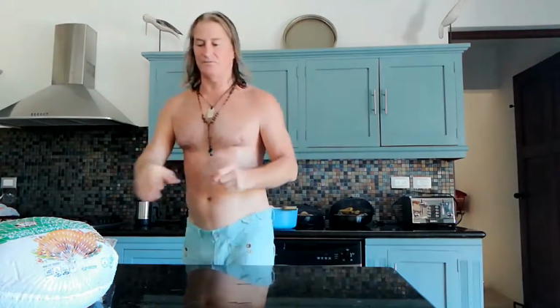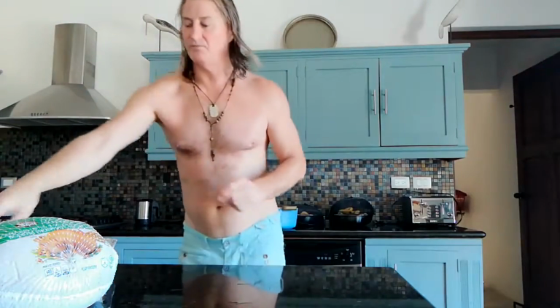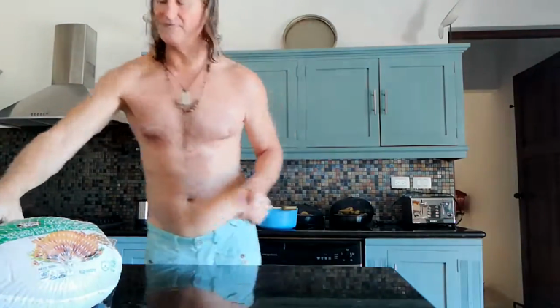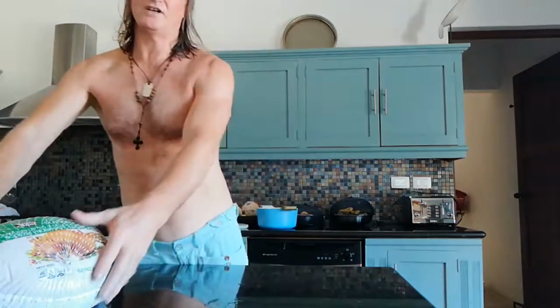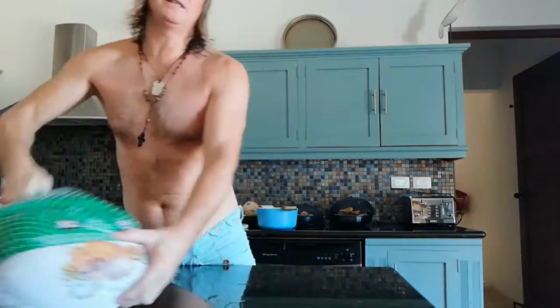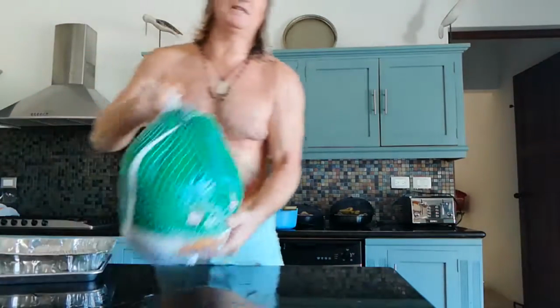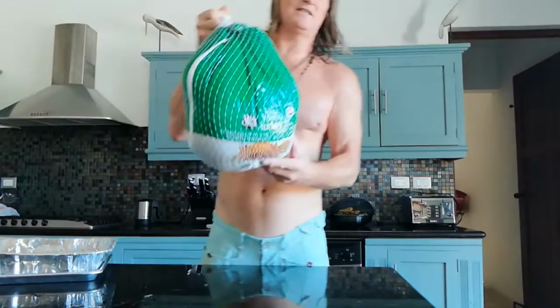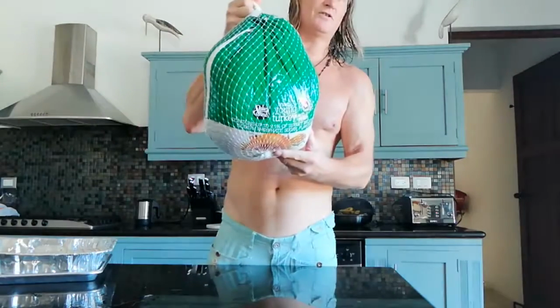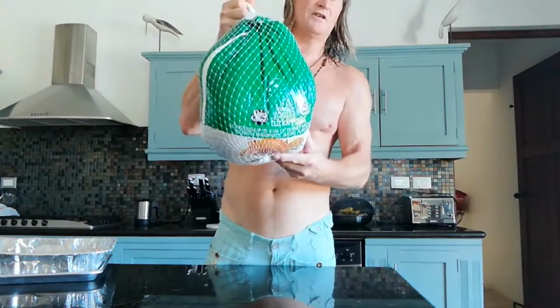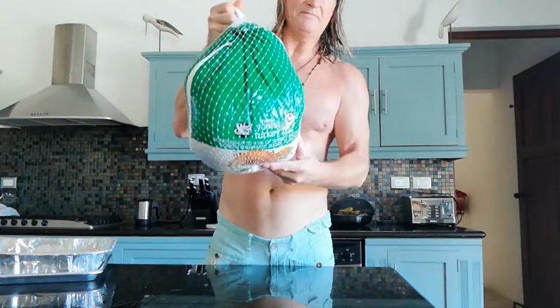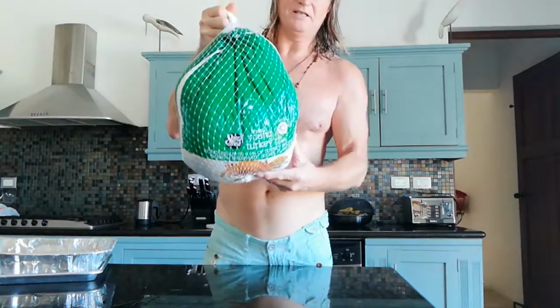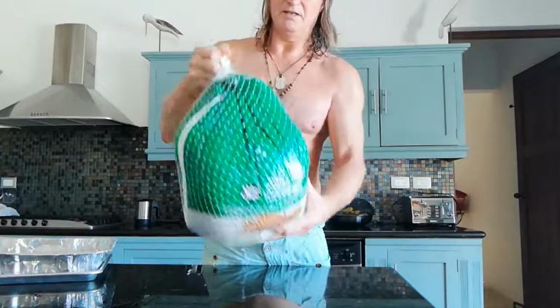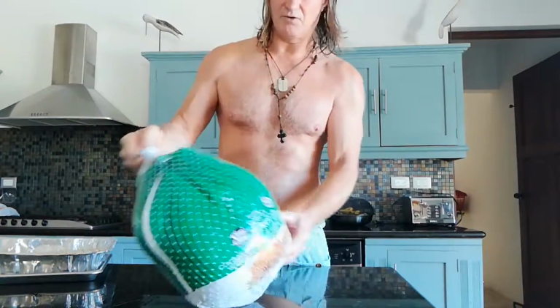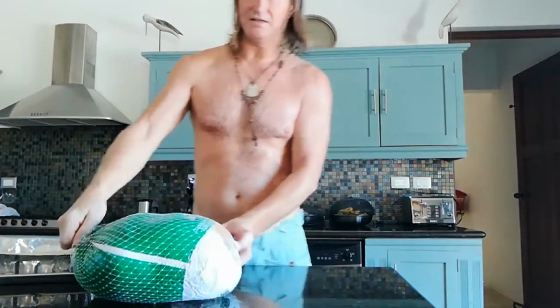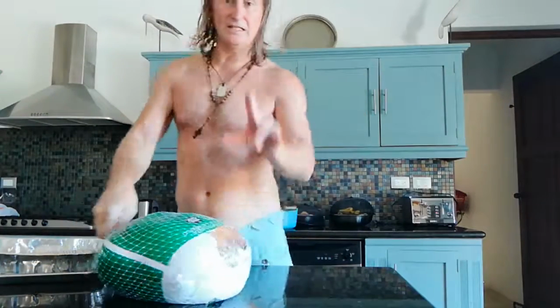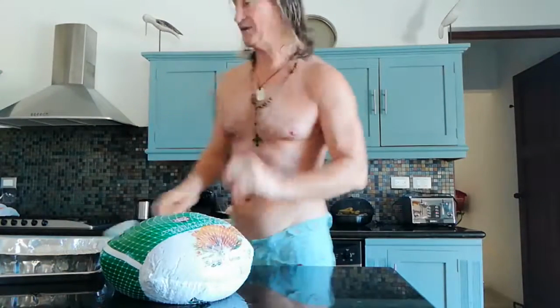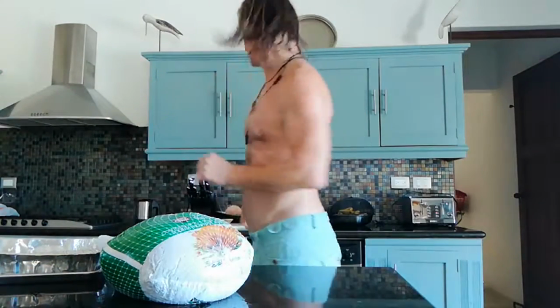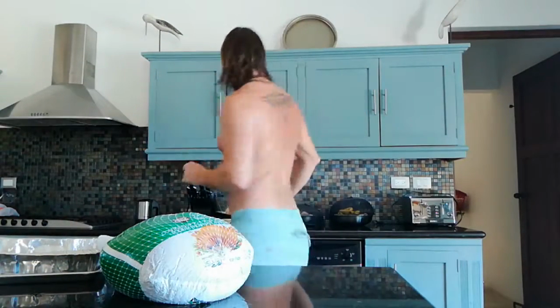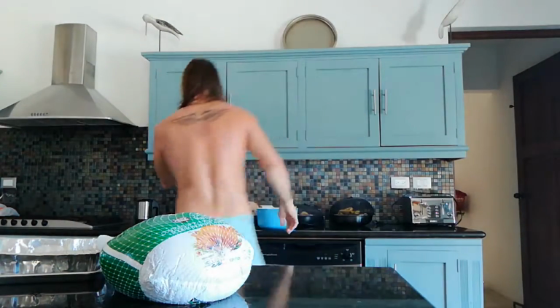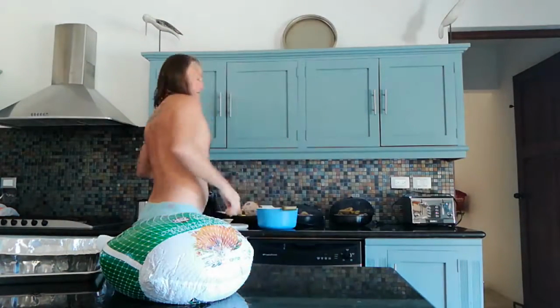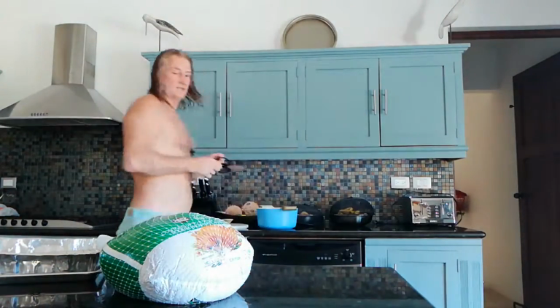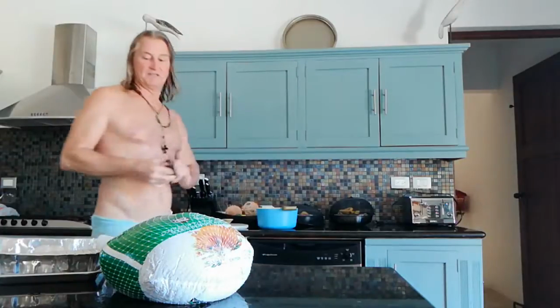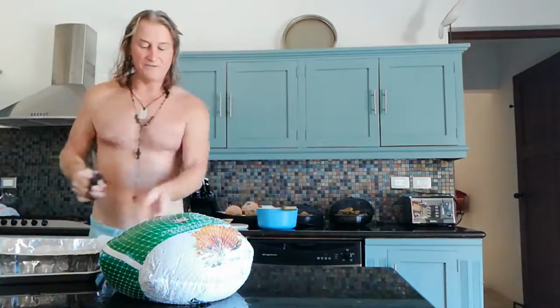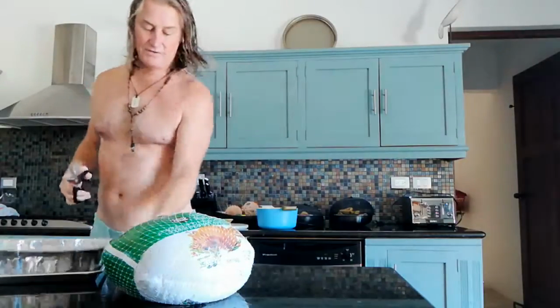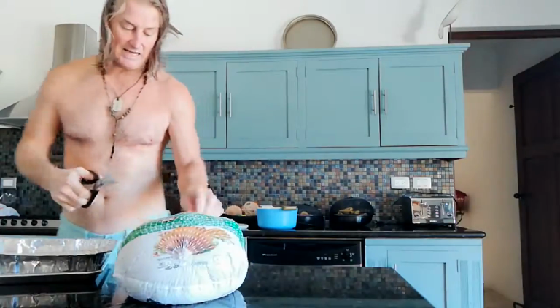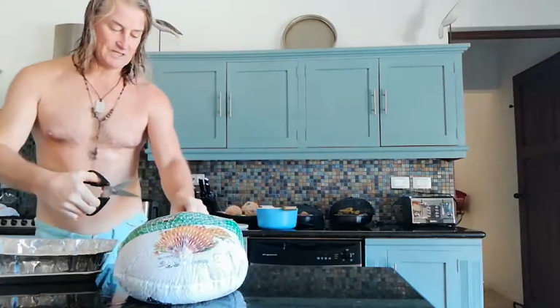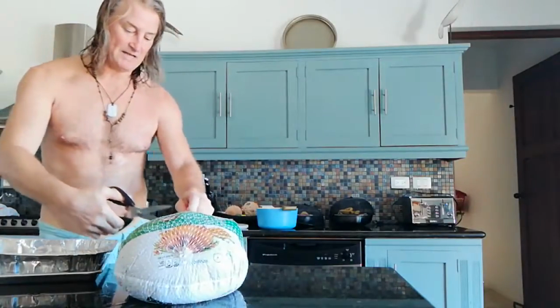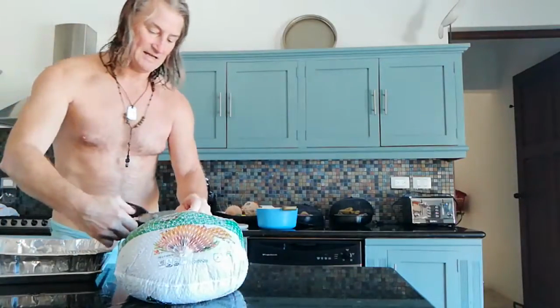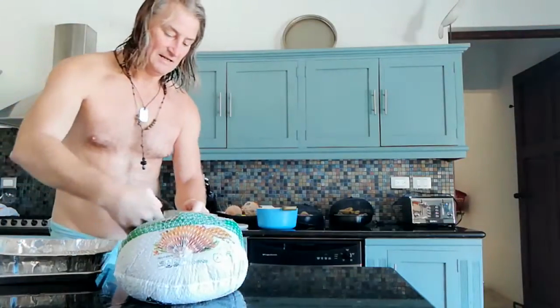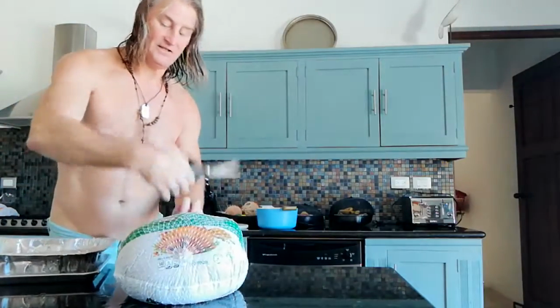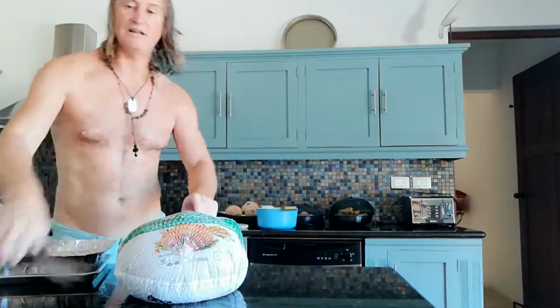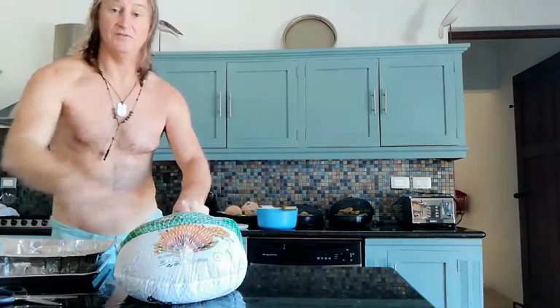We haven't got a fresh turkey this year. This is a frozen turkey but it's okay. It's 19 pounds, so I'm going to be showing you very quickly how to prepare your turkey ready for the oven.